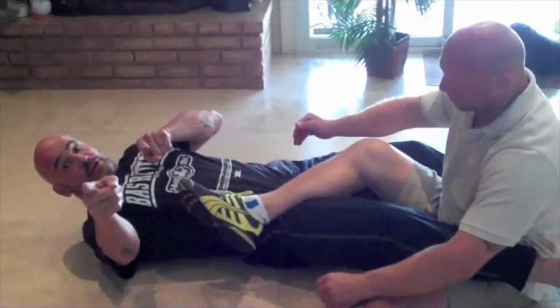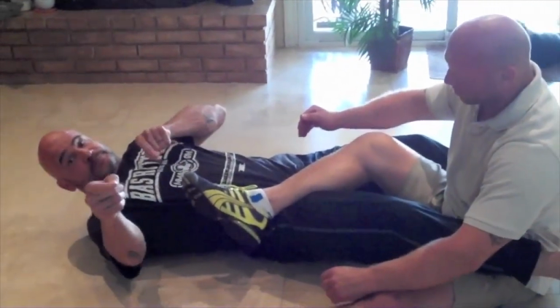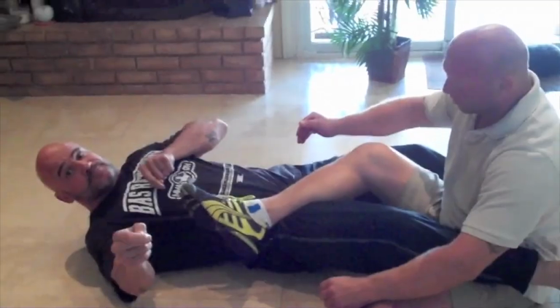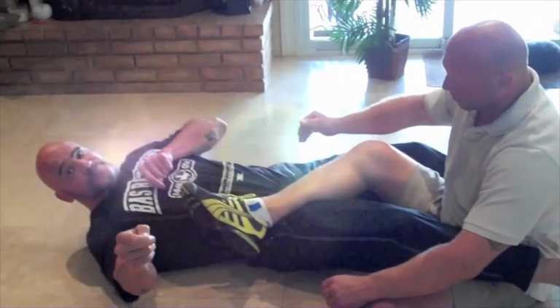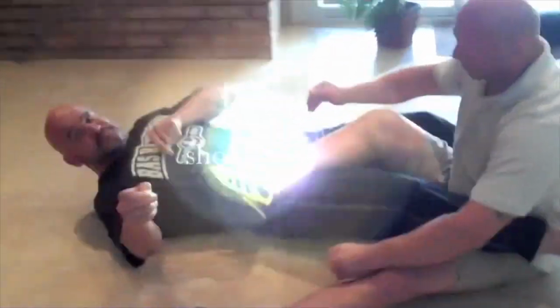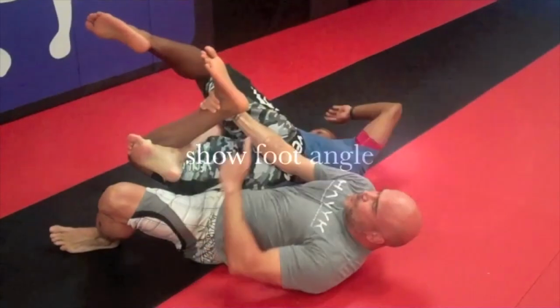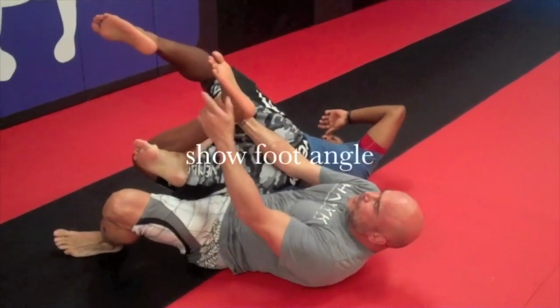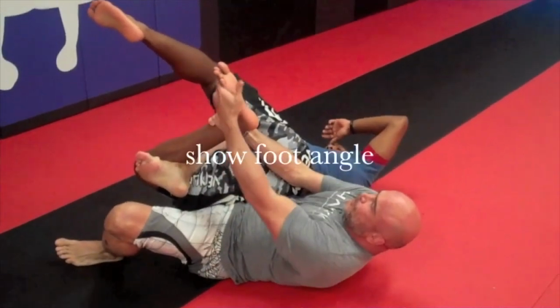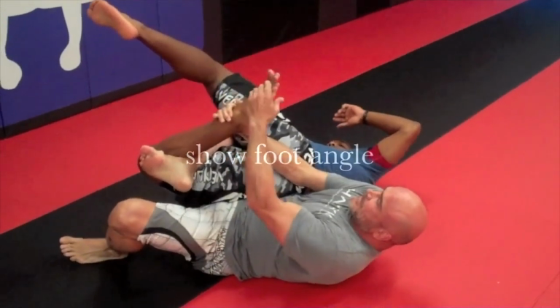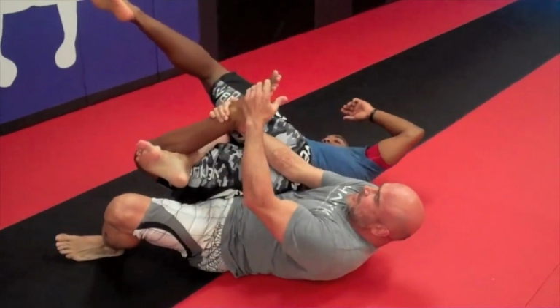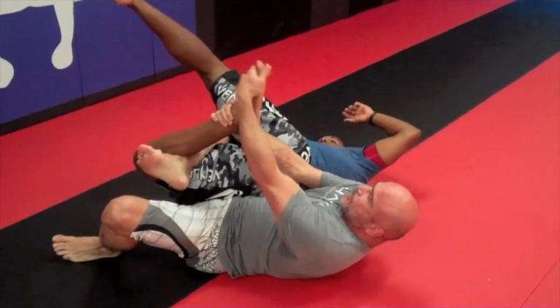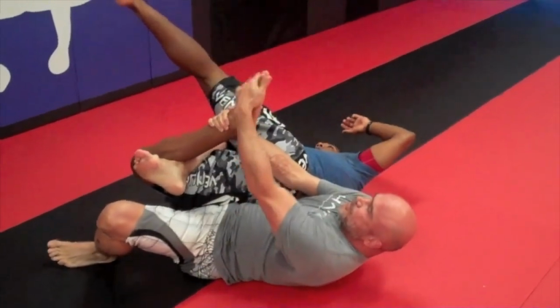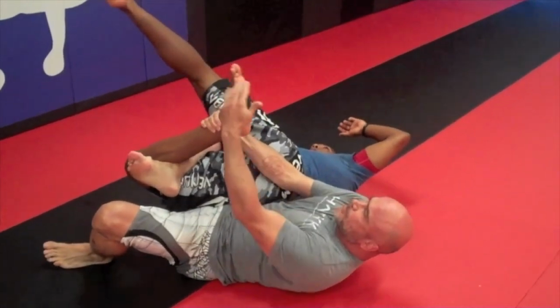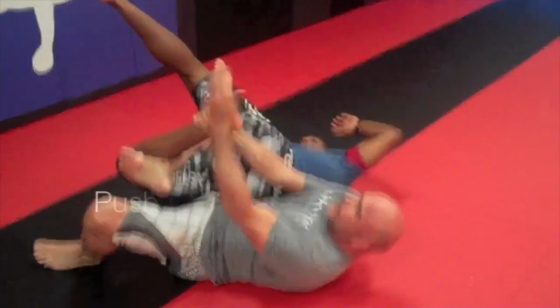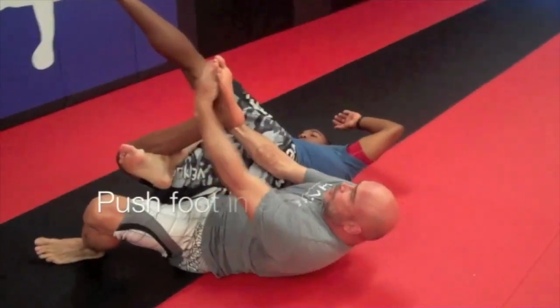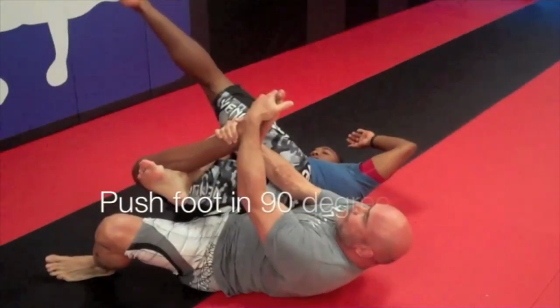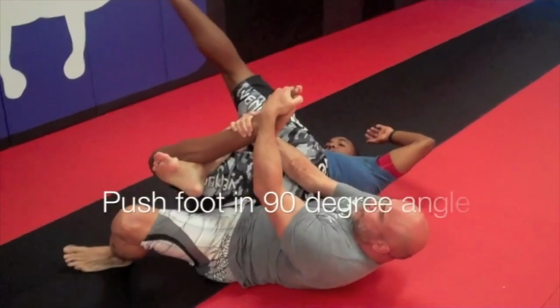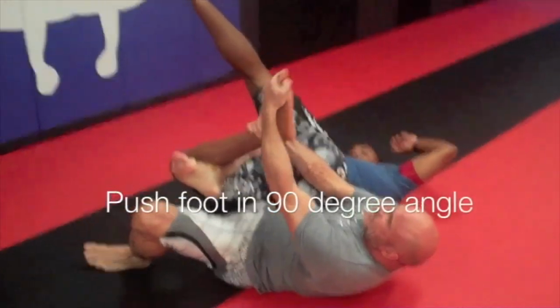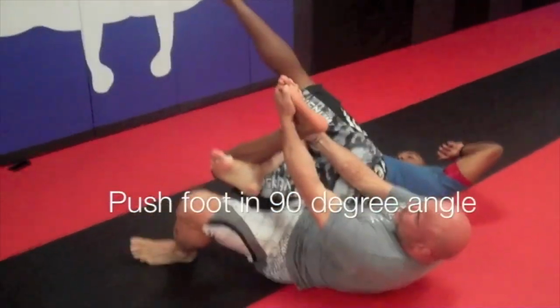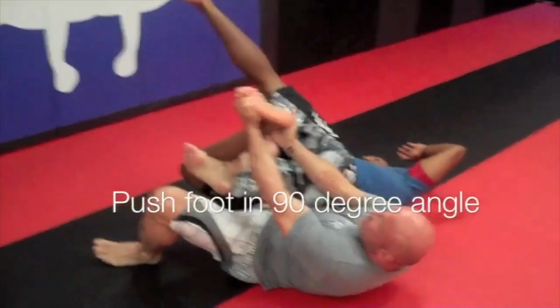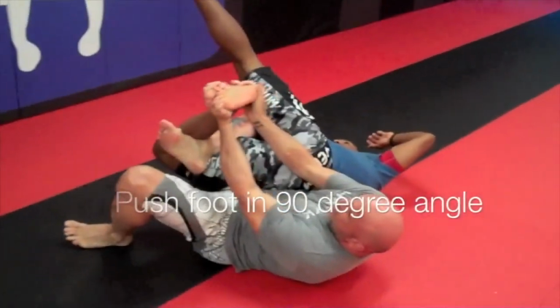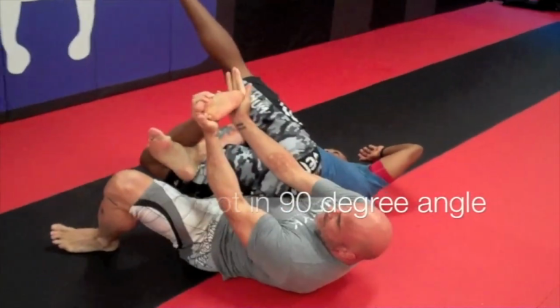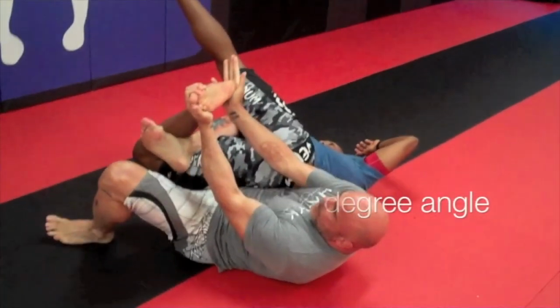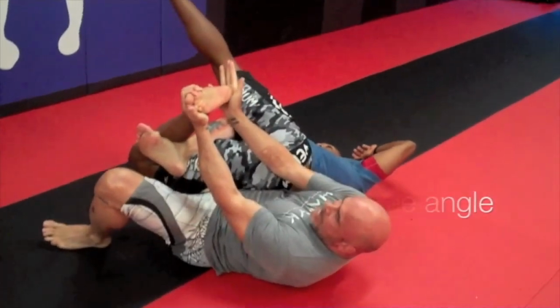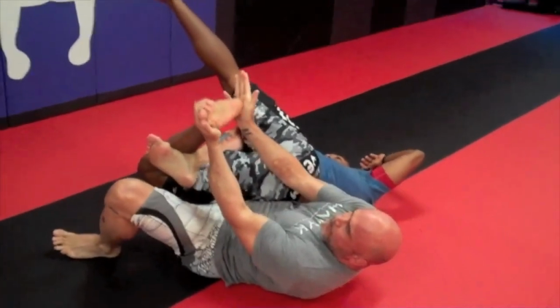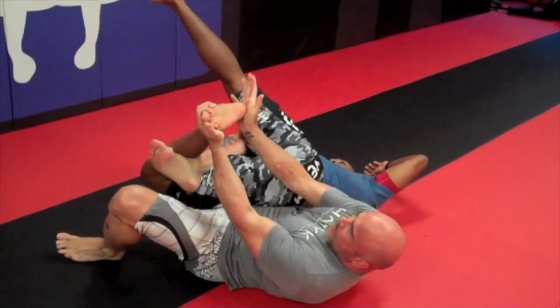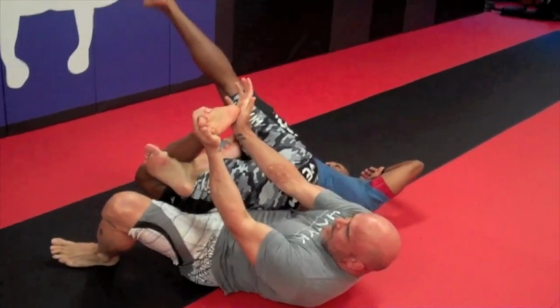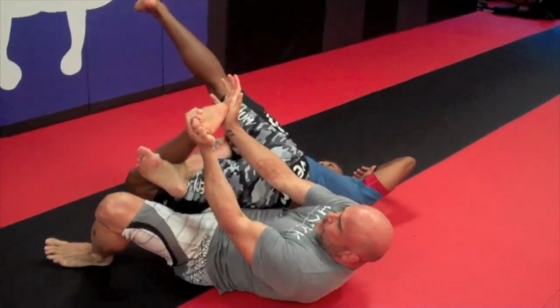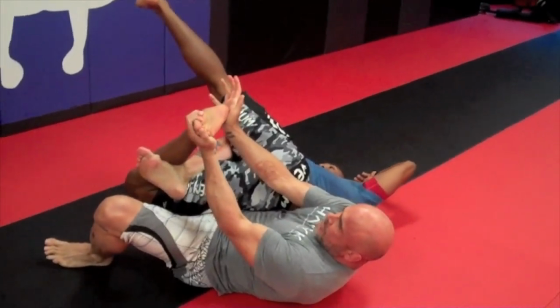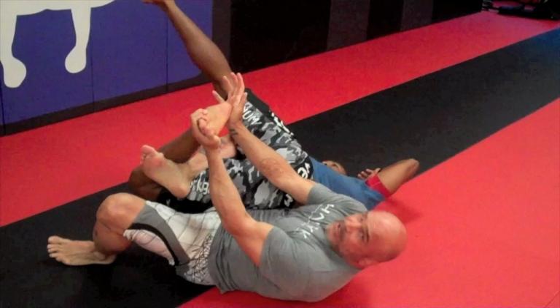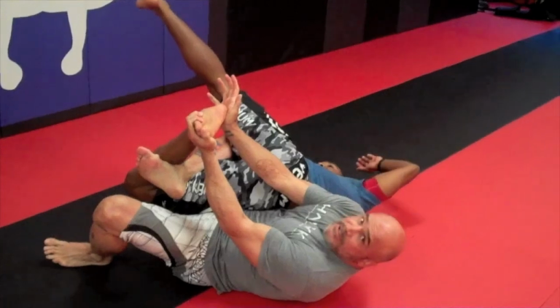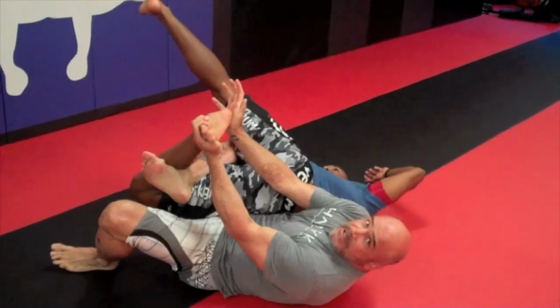Make sure the foot is not flat like this because it's going to be hard to pull up. So even if I do the foot like this, I'll do this. And now I pull here and I push and twist his knee out.